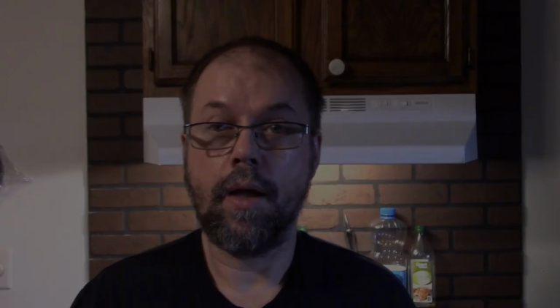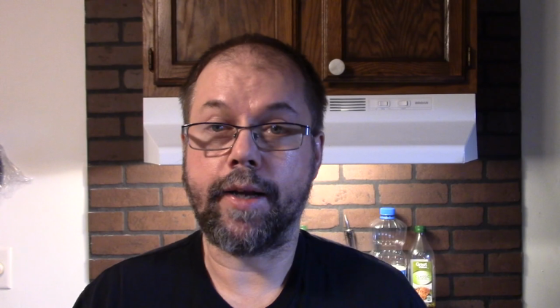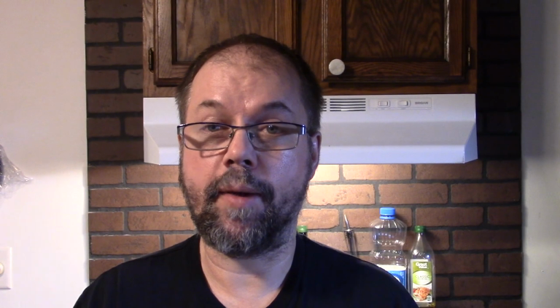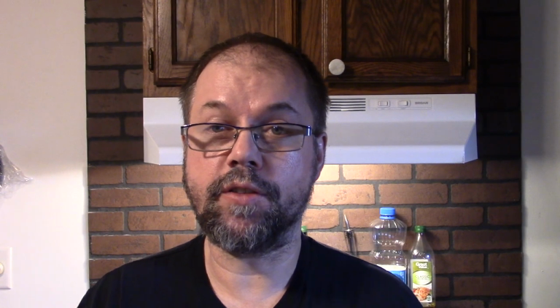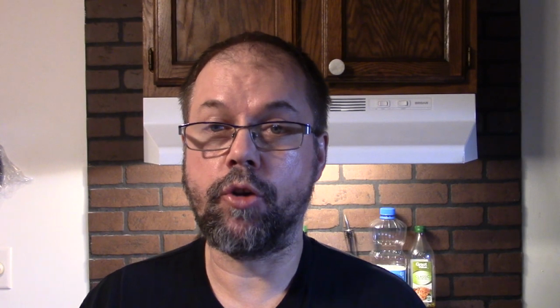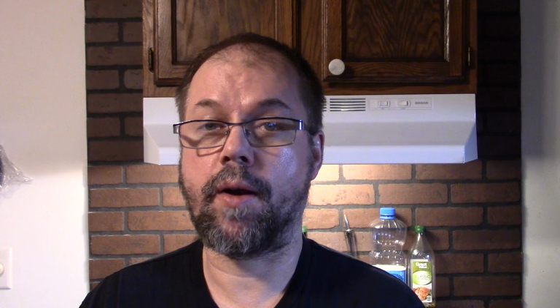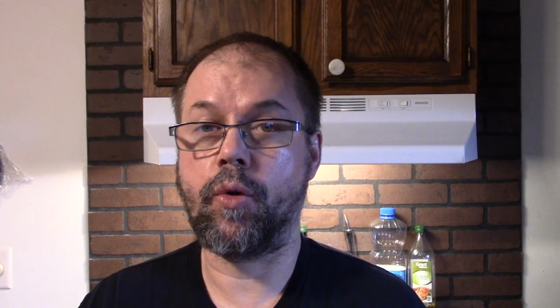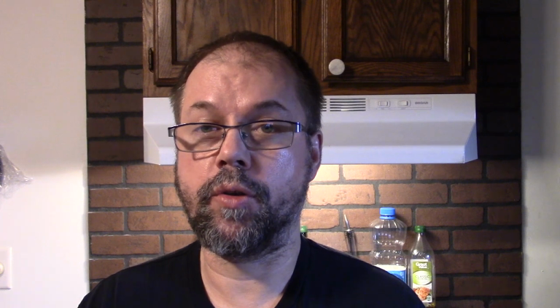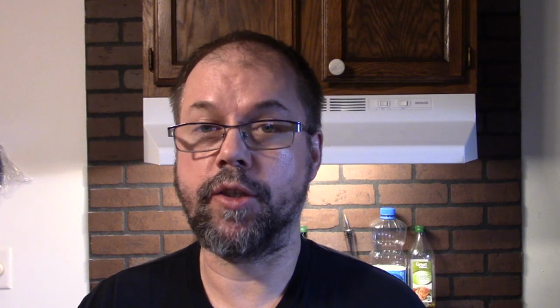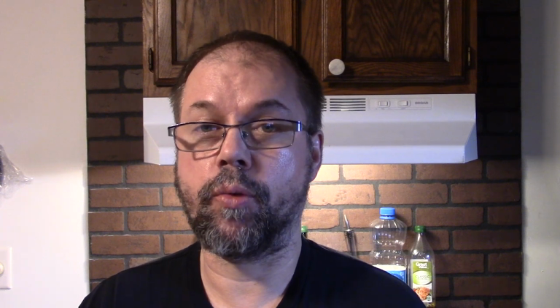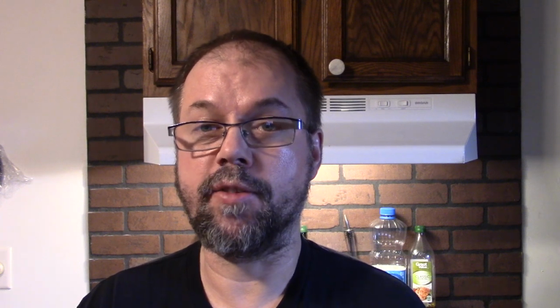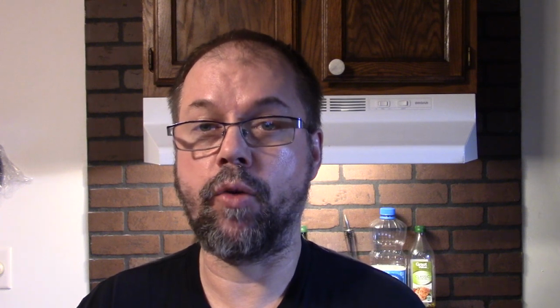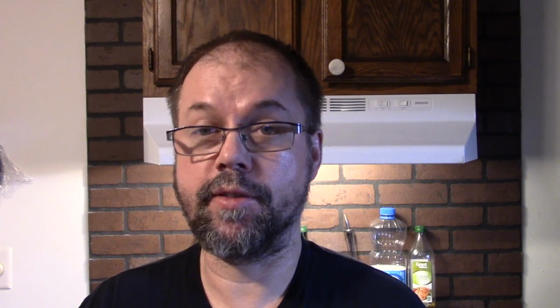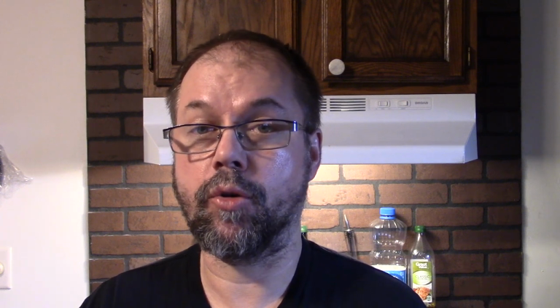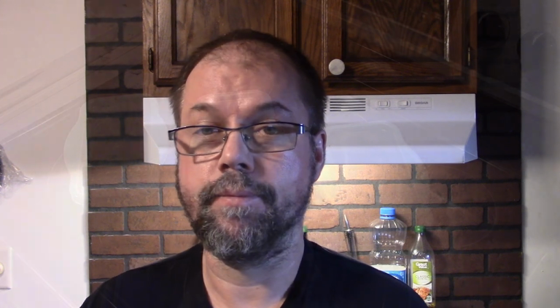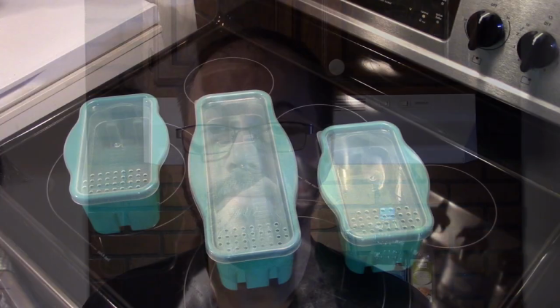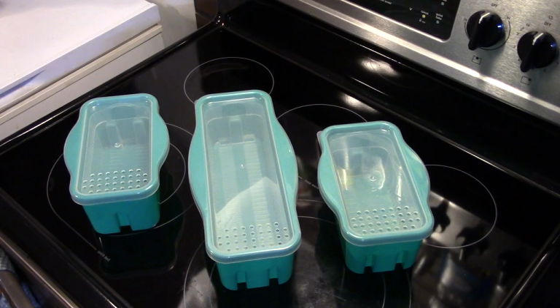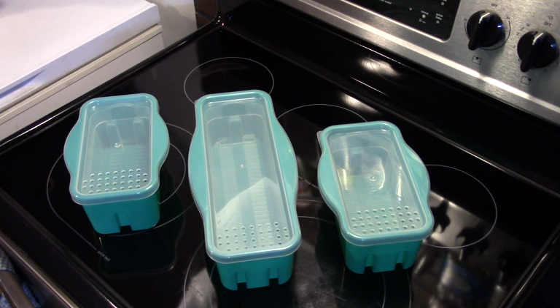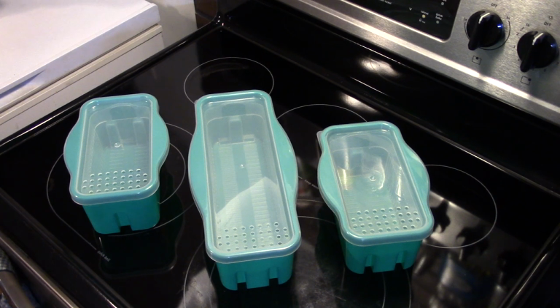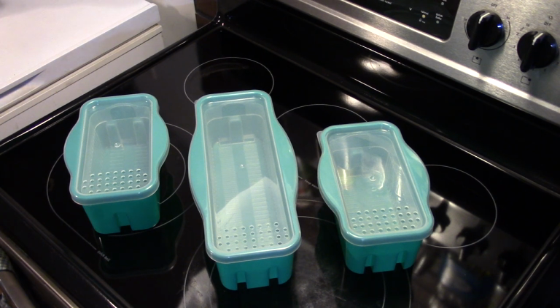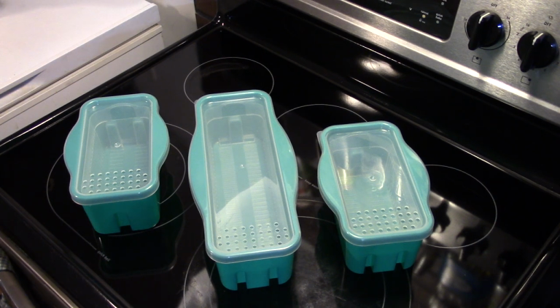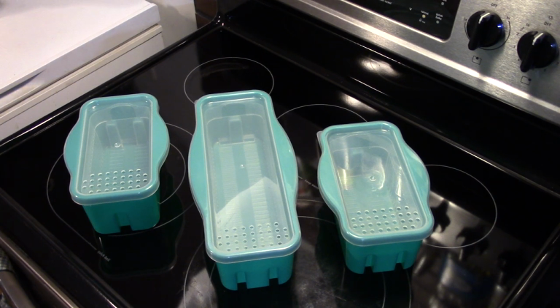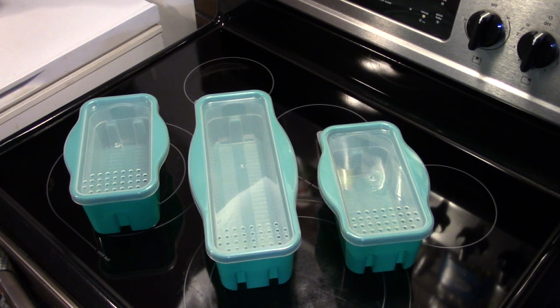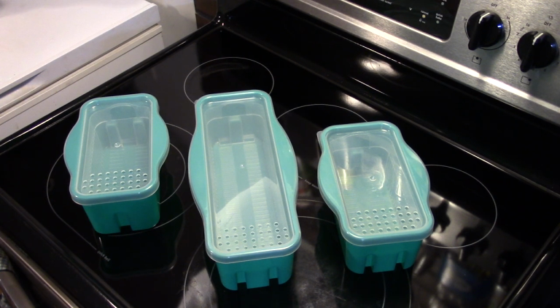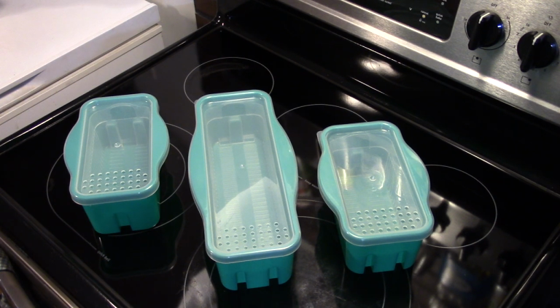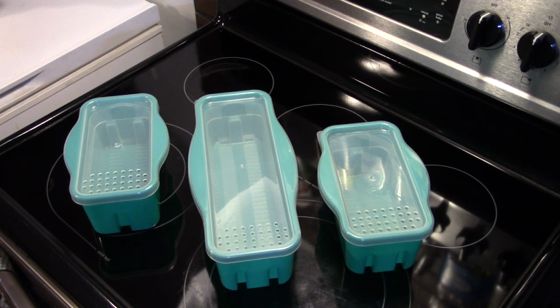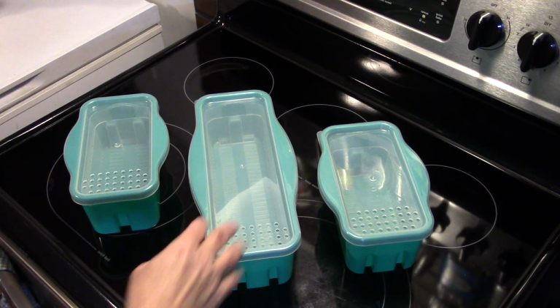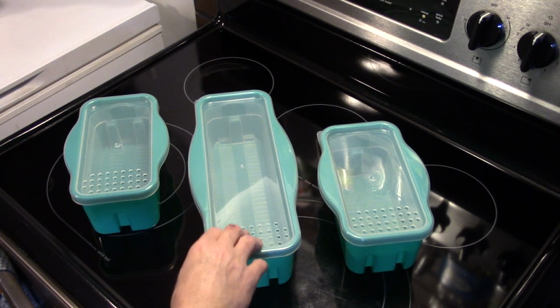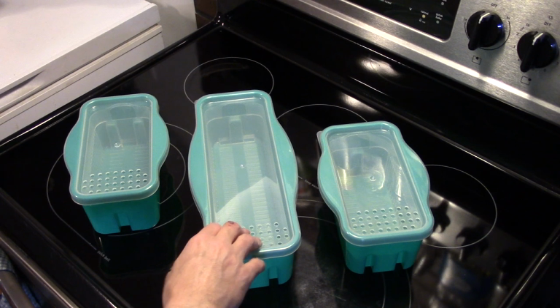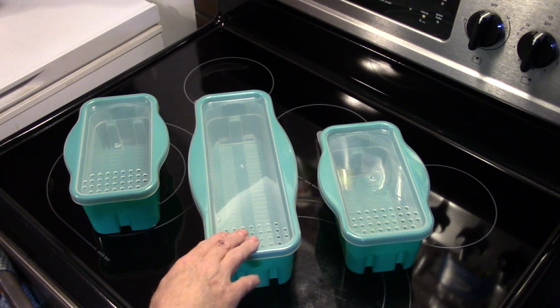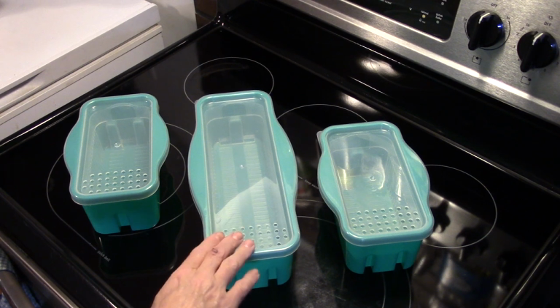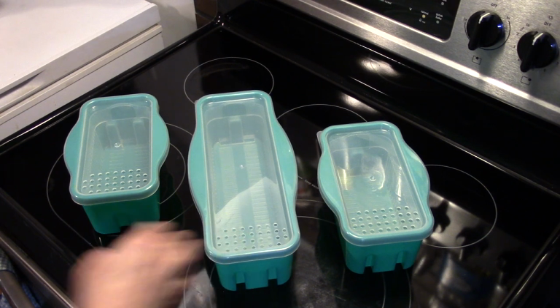Hi guys, welcome to my kitchen. Here we're going to do a product review of the Quick's Essential three-piece microwave pasta maker. This is the Quick's Essential three-piece pasta maker and what it consists of is three boxes that you can cook pasta in your microwave in.